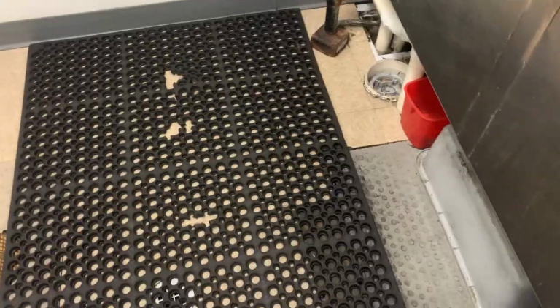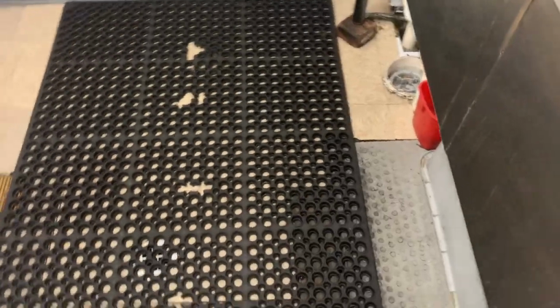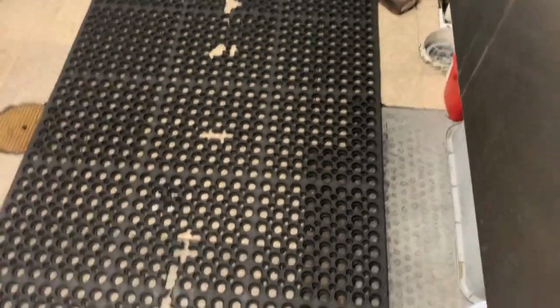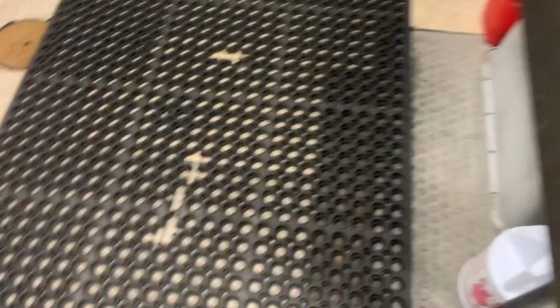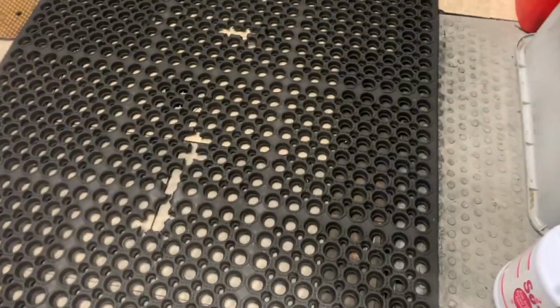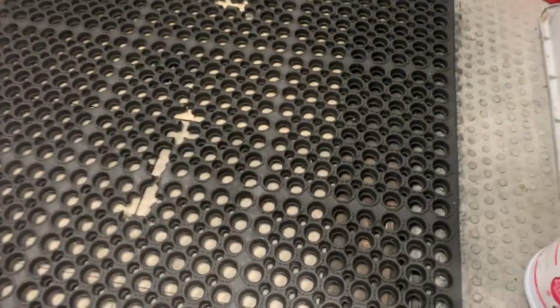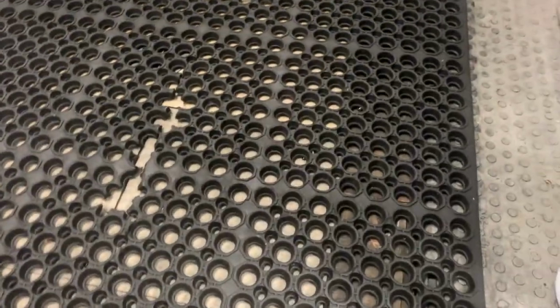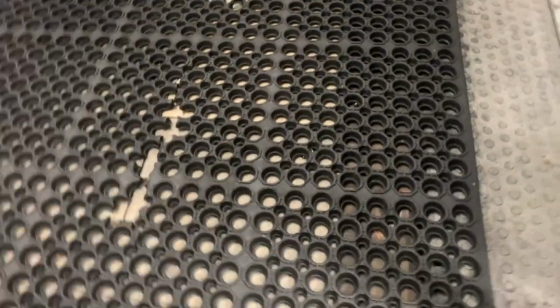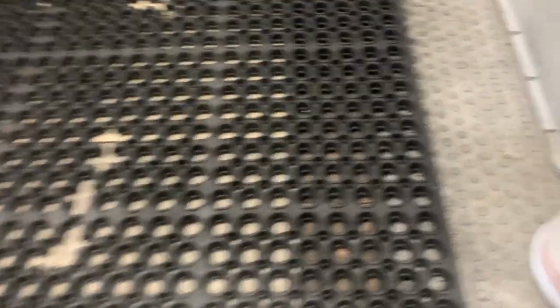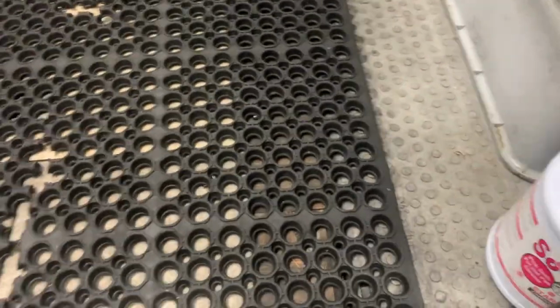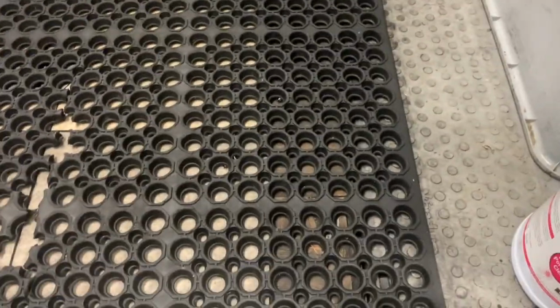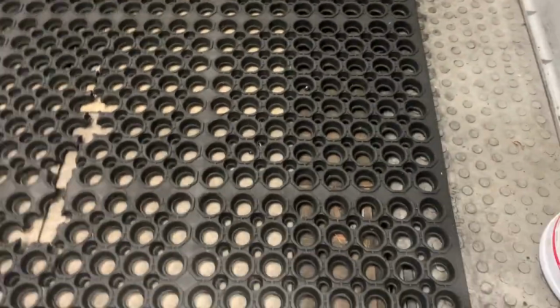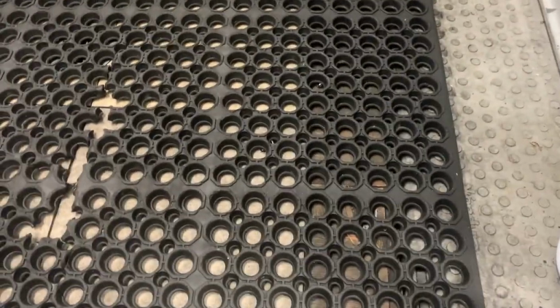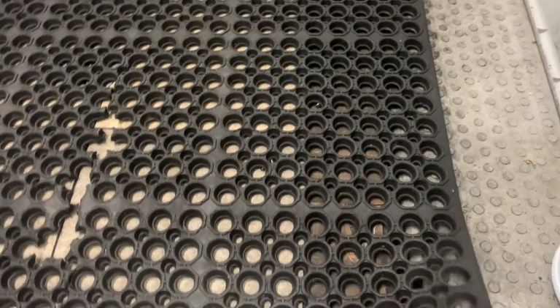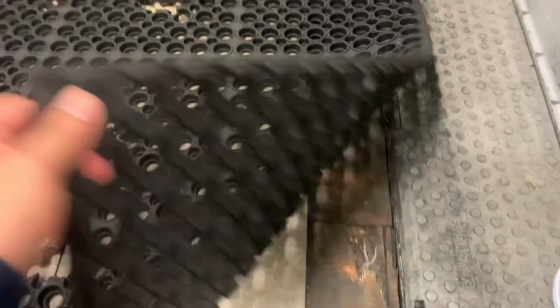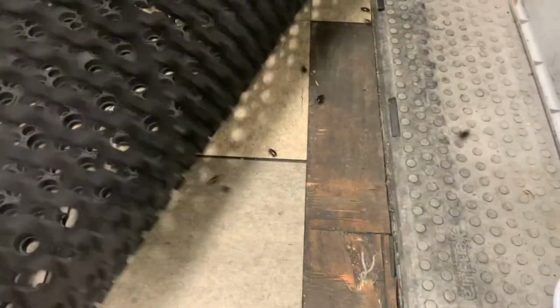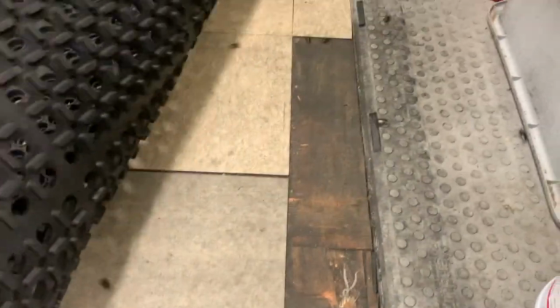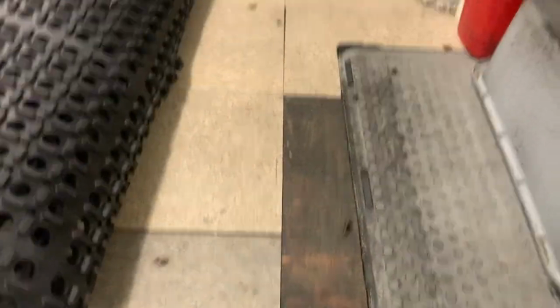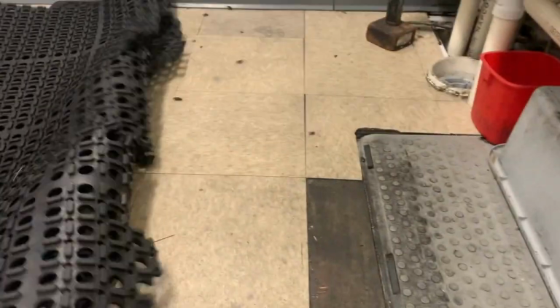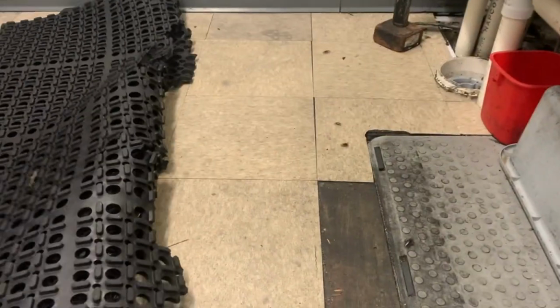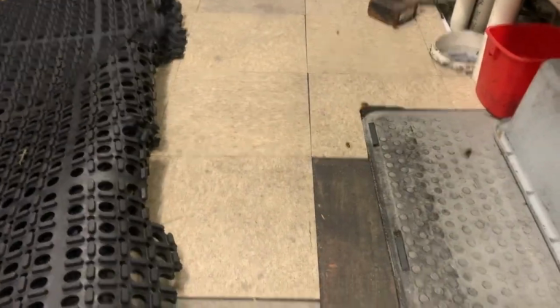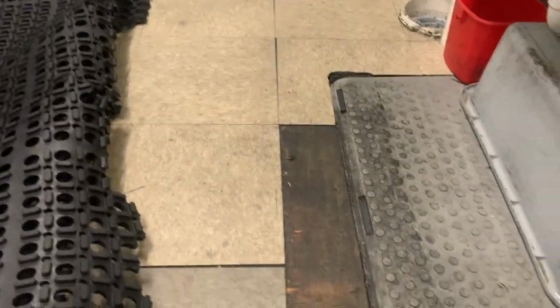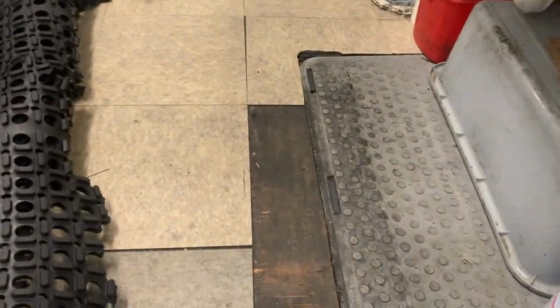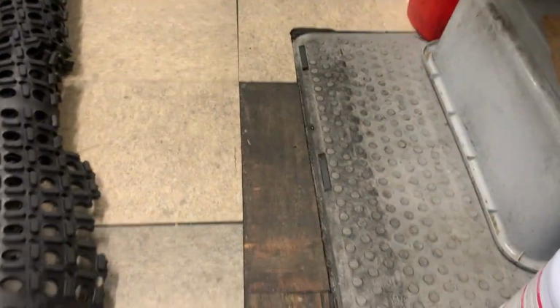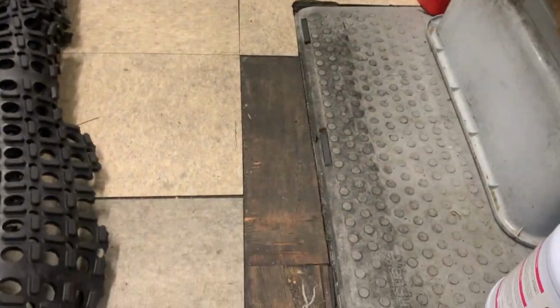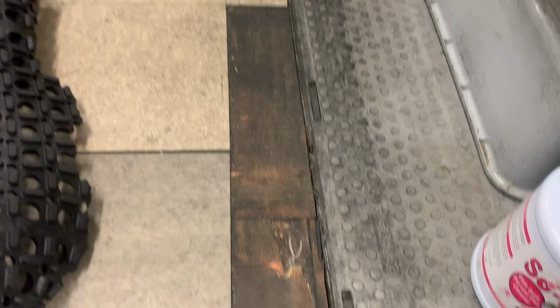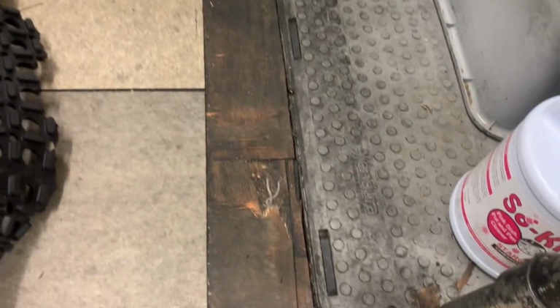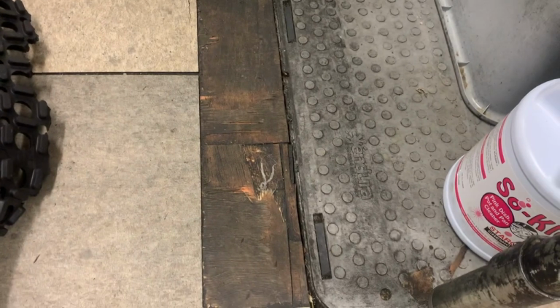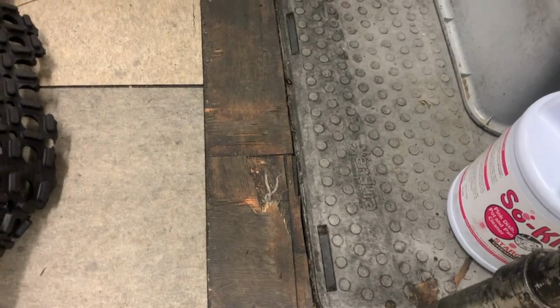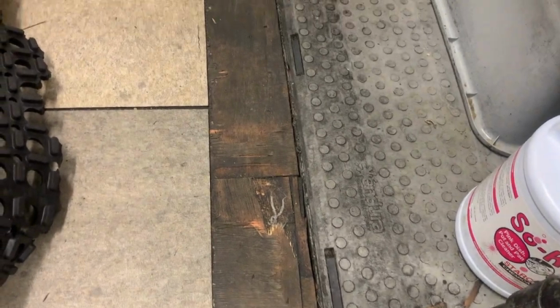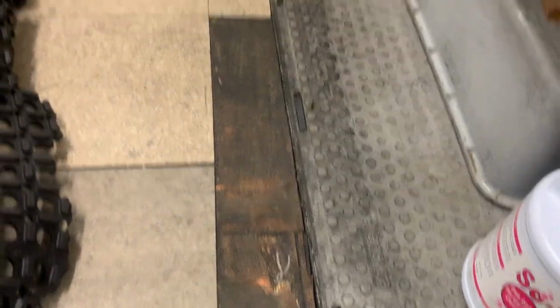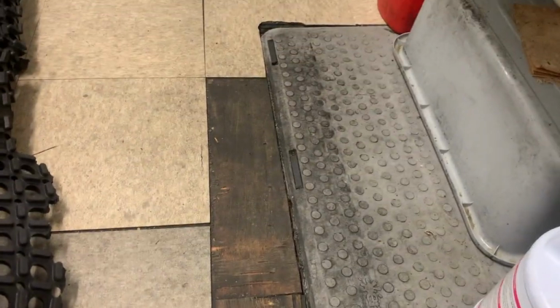Guess what pest problem this customer is having an issue with? That's right, oriental cockroaches. As you can see, they're coming out of the drain and hiding underneath the floor mat.